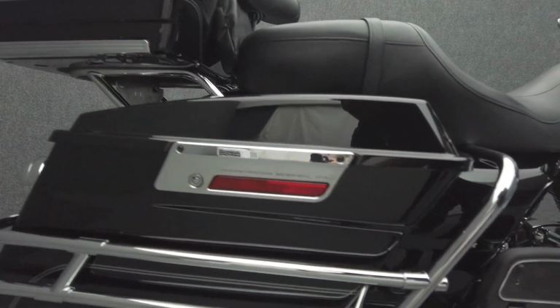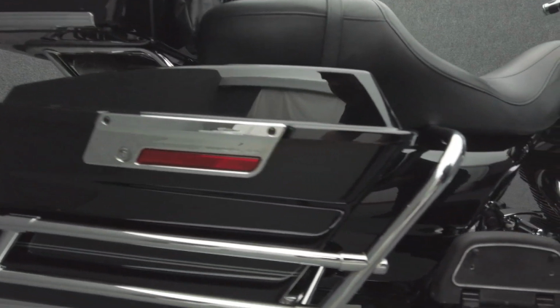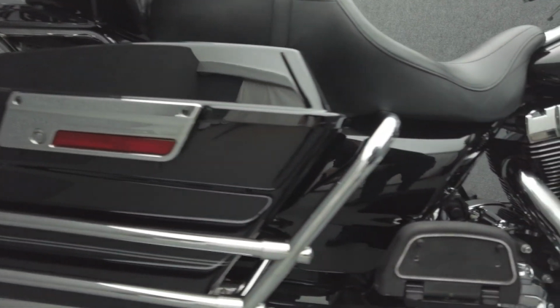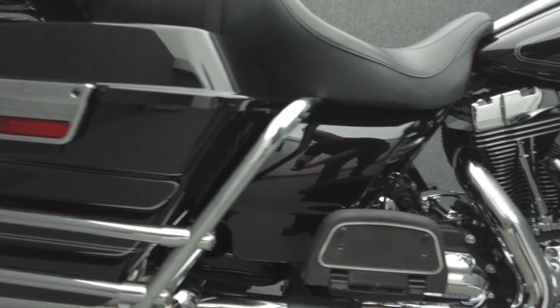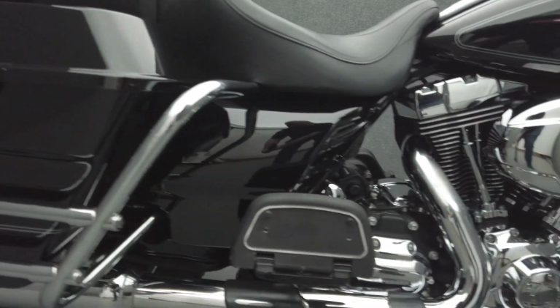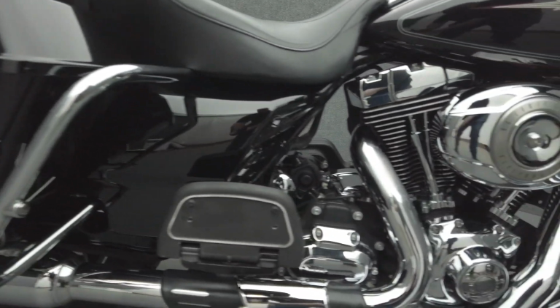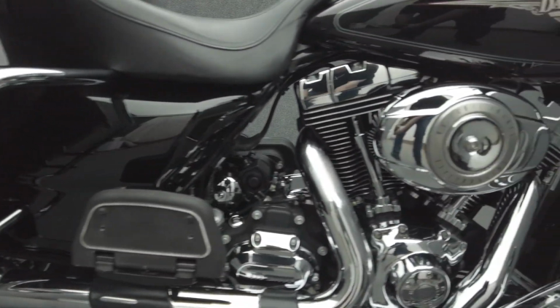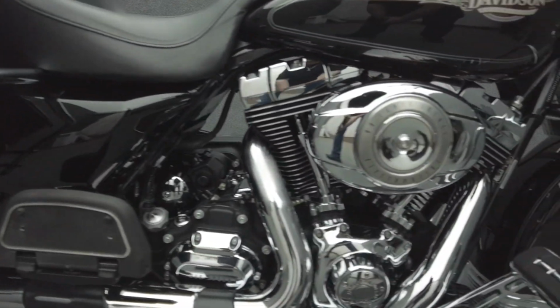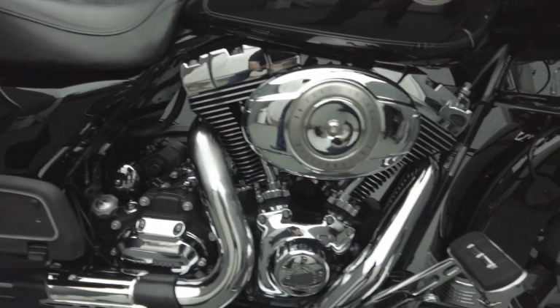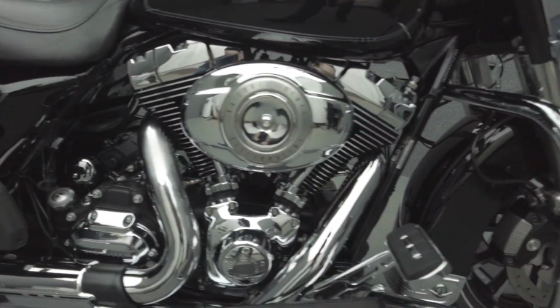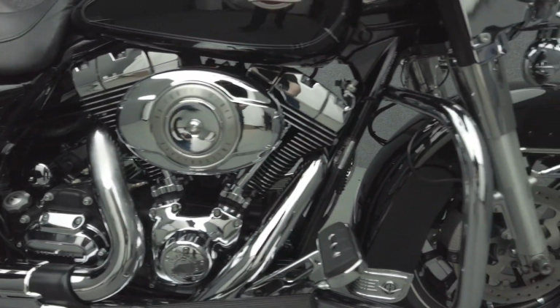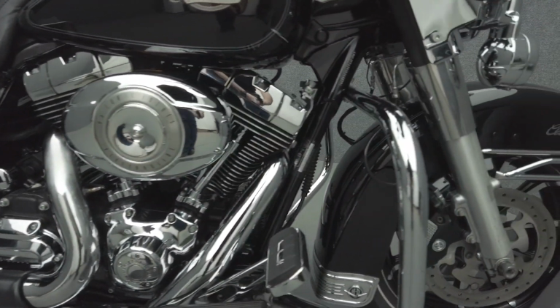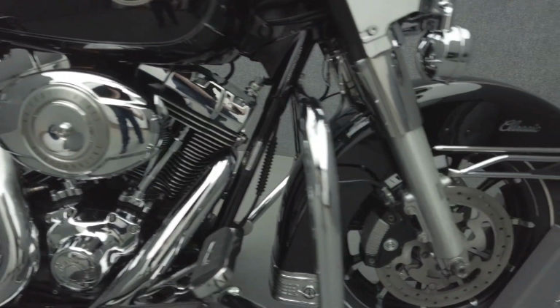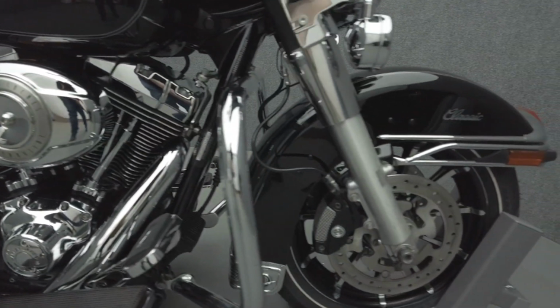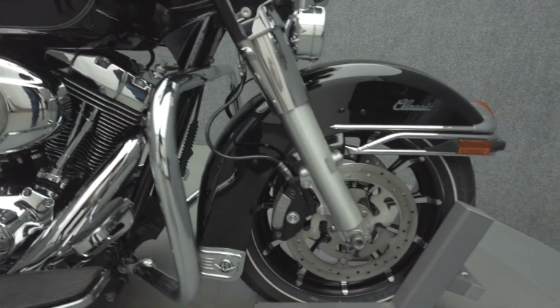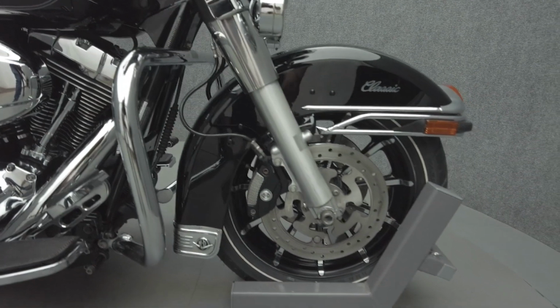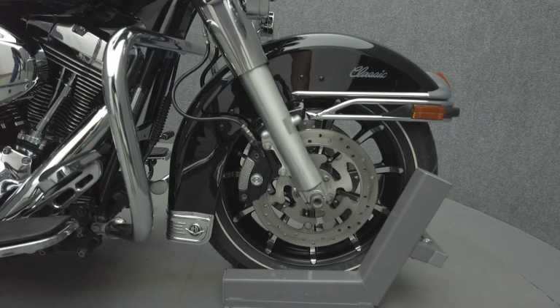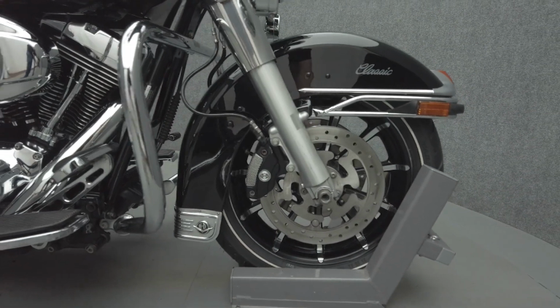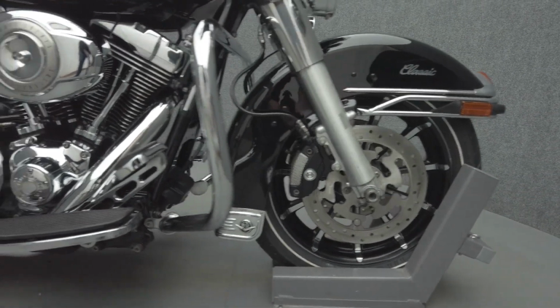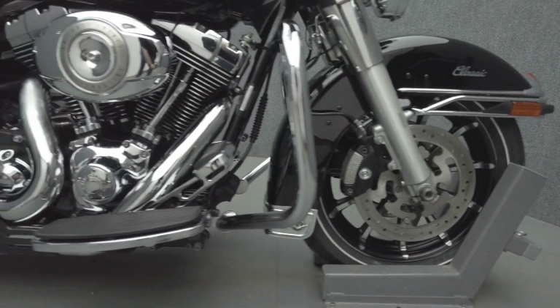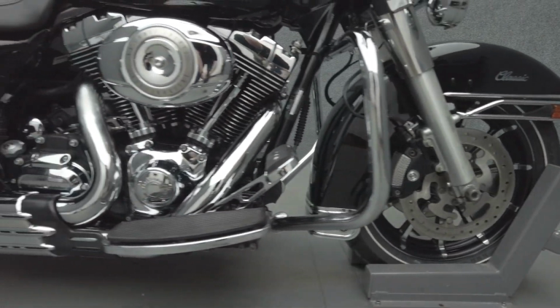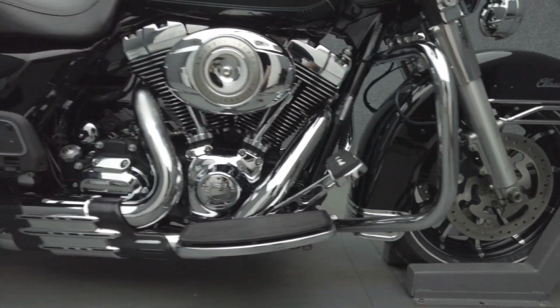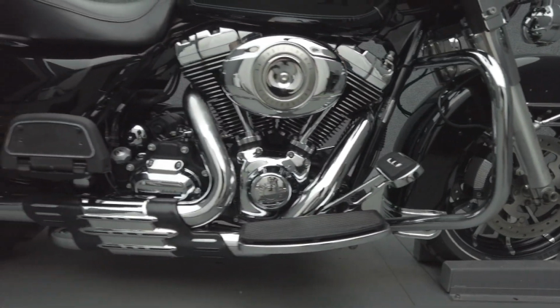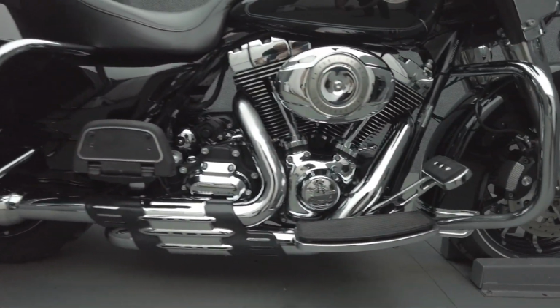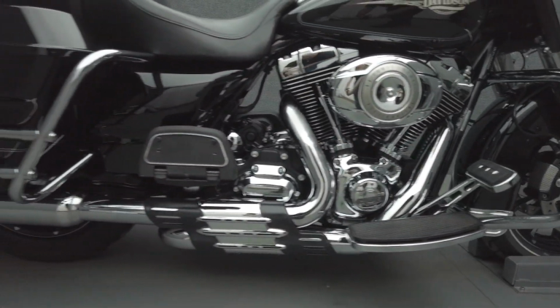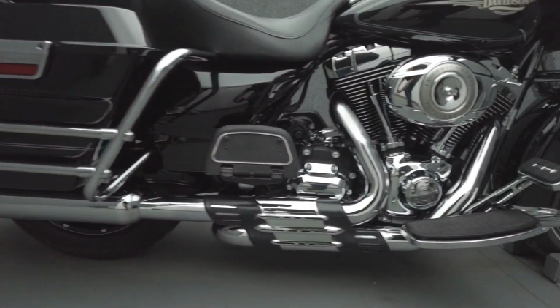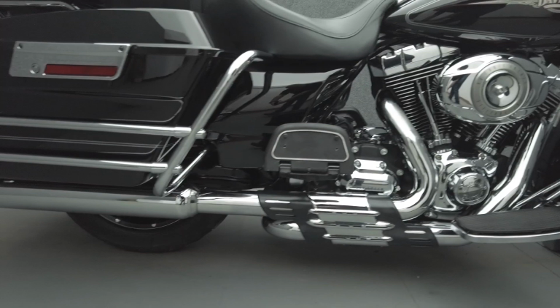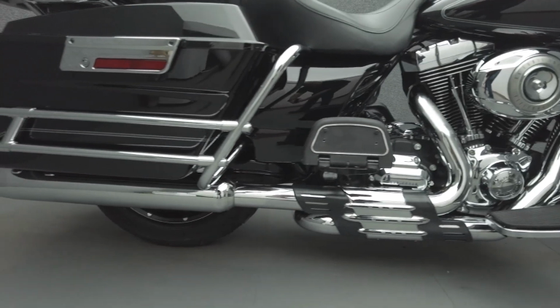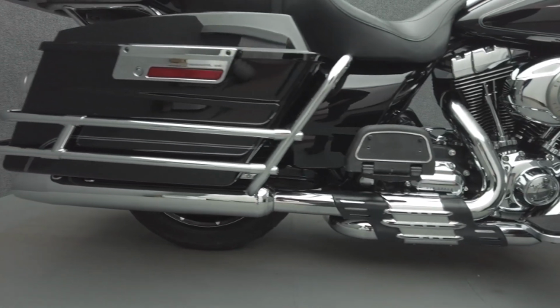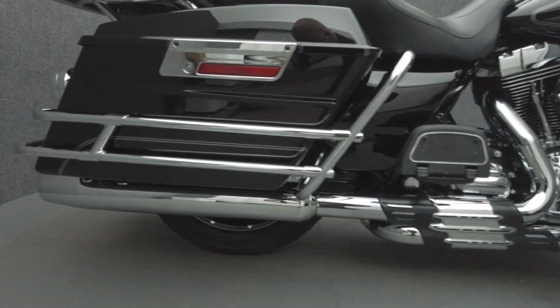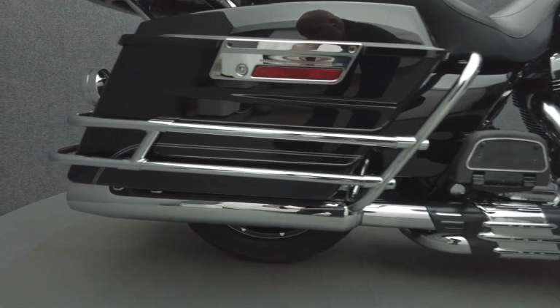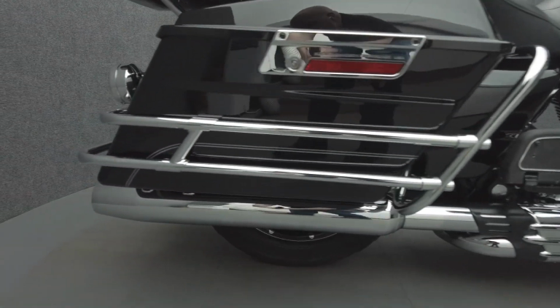The Electric Glide leads the Touring class with its iconic style, long-haul comfort, and impressive performance. Powered by a 96 cubic inch V-twin motor, it puts 92 foot-pounds of low-end torque through a six-speed transmission. It weighs in at 869 pounds and has a 27.3 inch seat height.